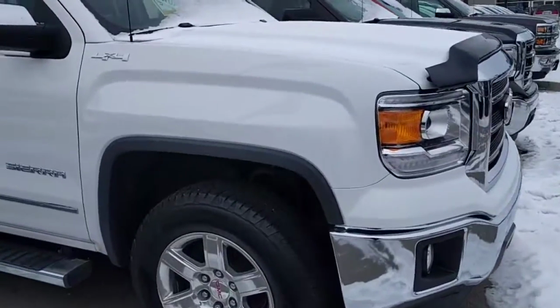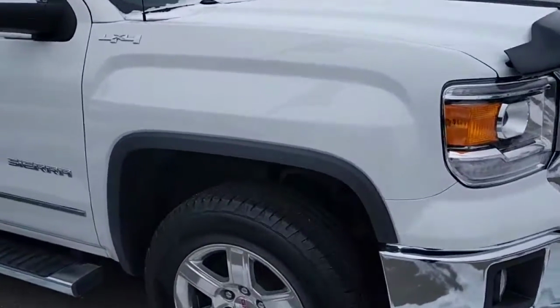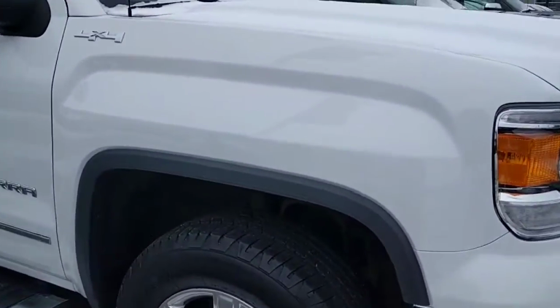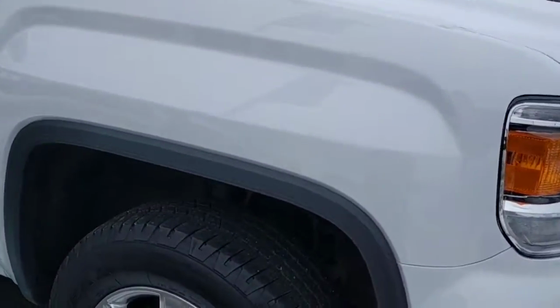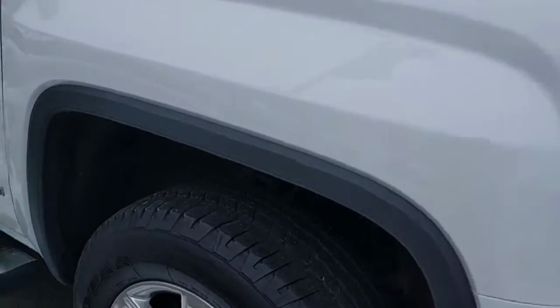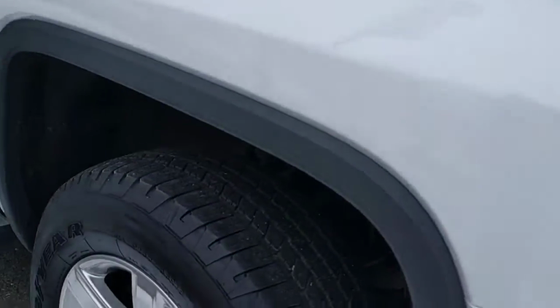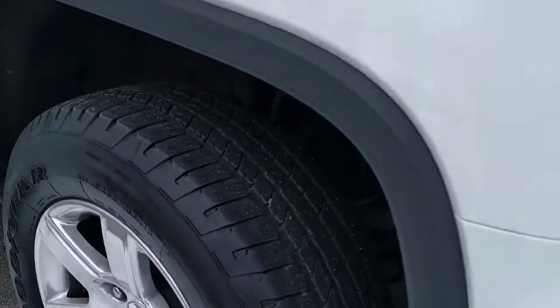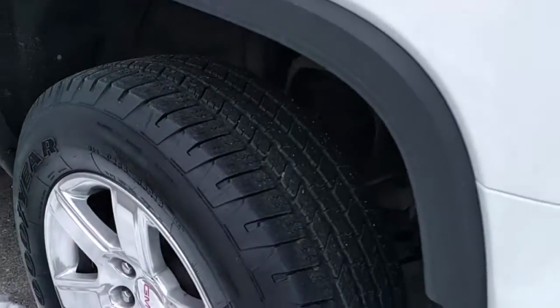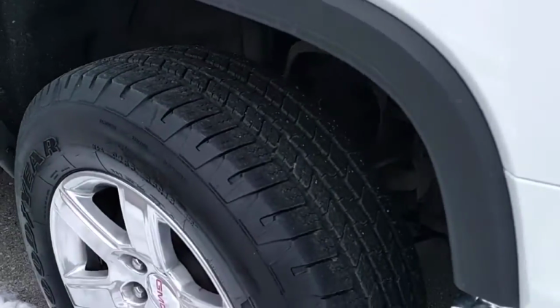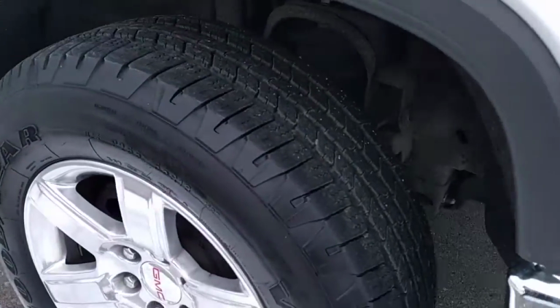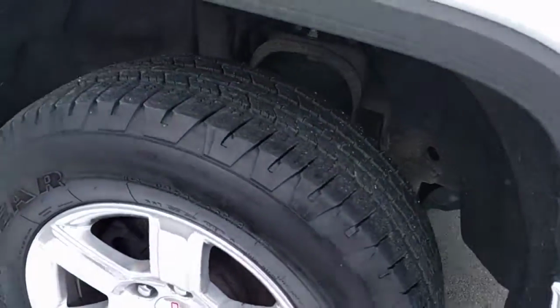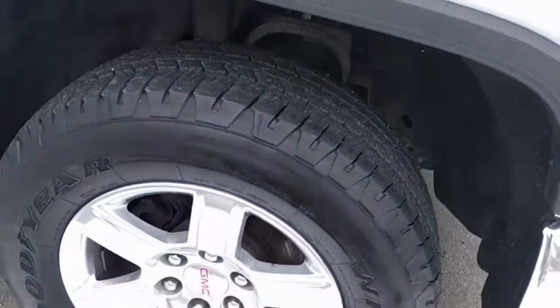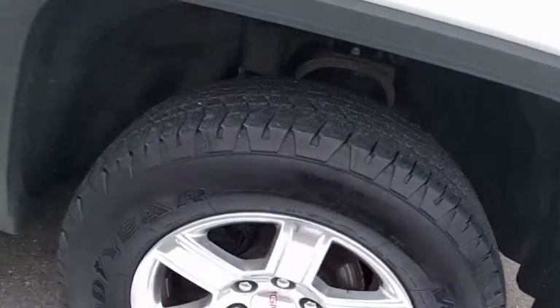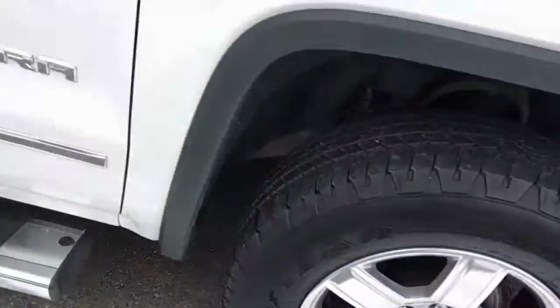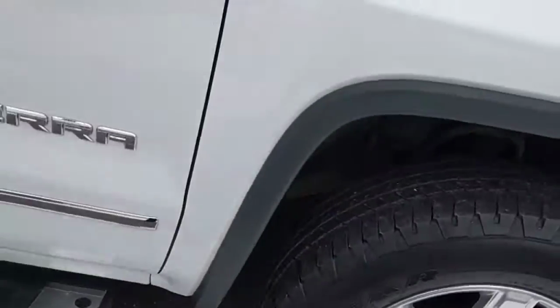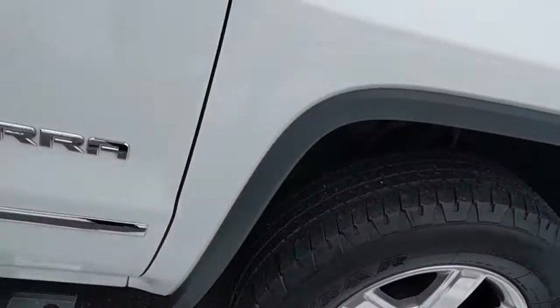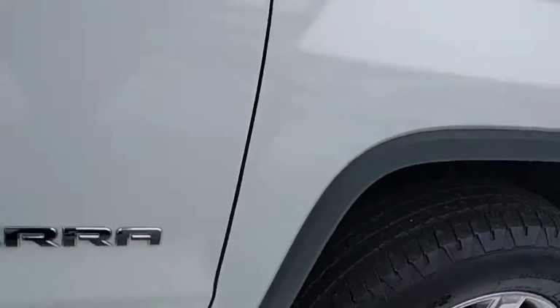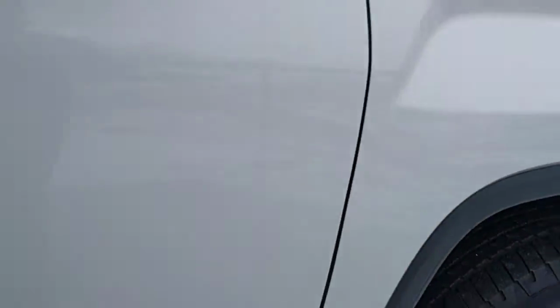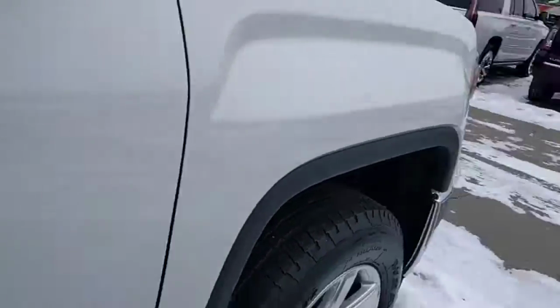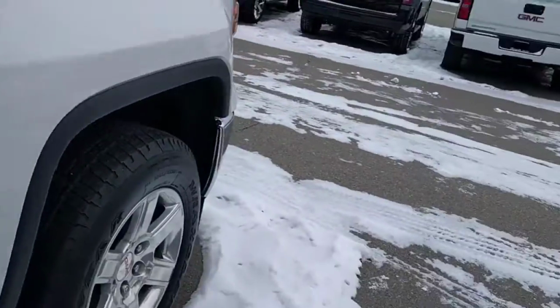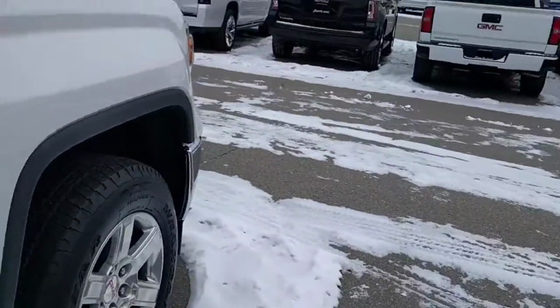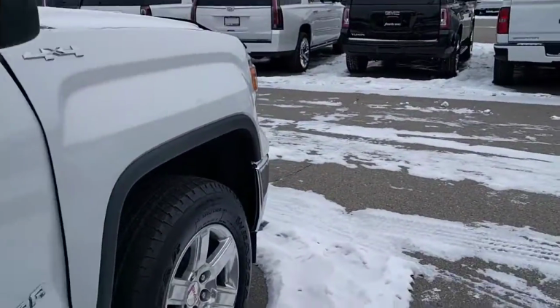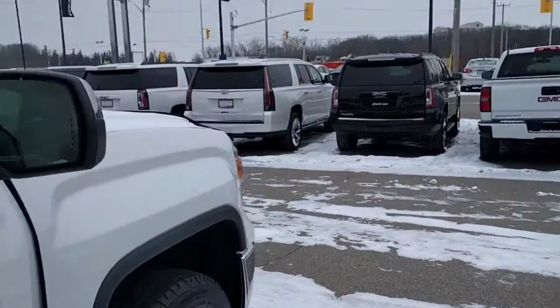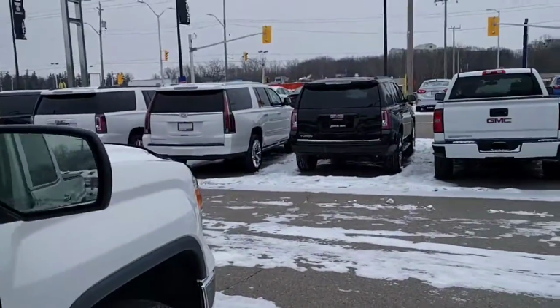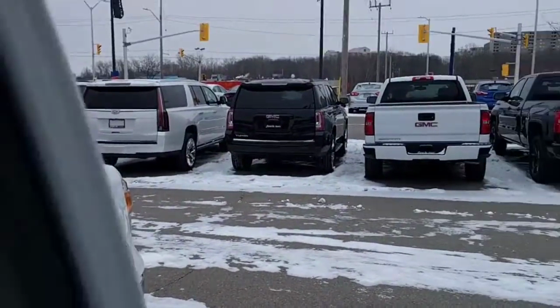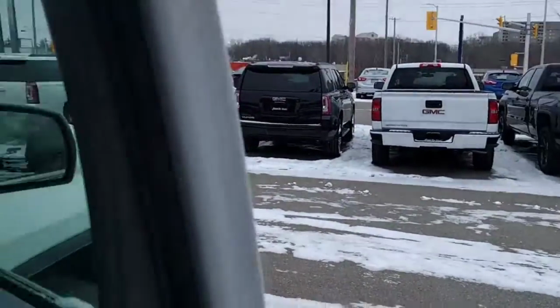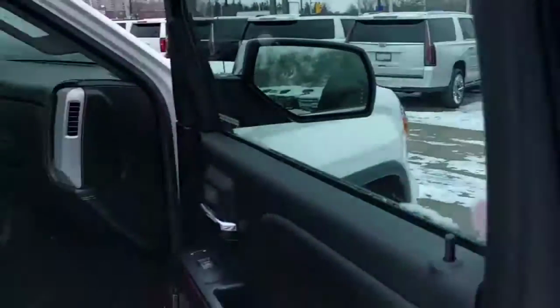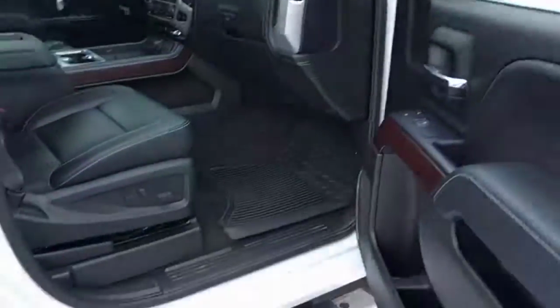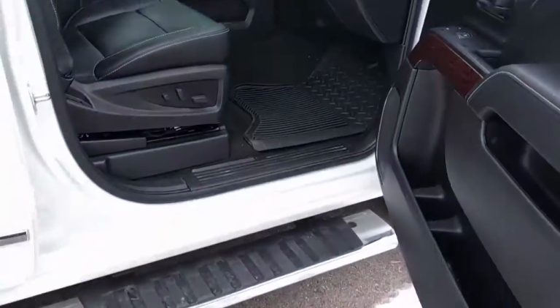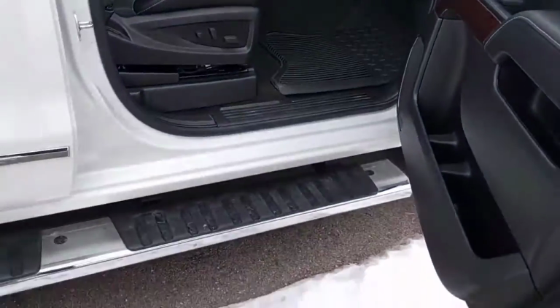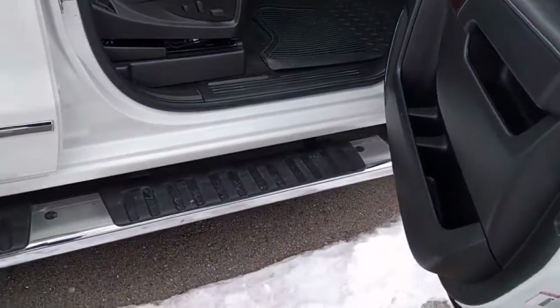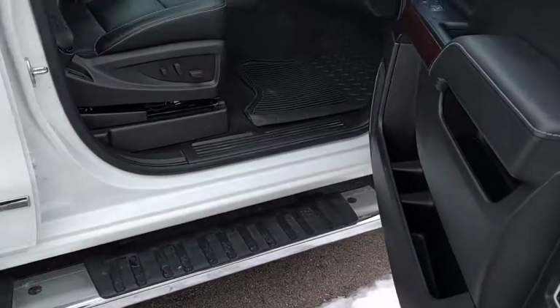Overall looks to be in pretty good shape. Got our polished wheels, lots of tread left on the tires, chrome mirror caps, and running boards.